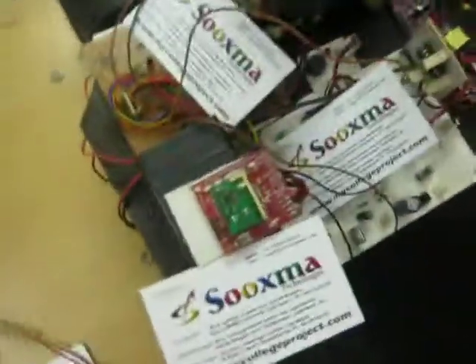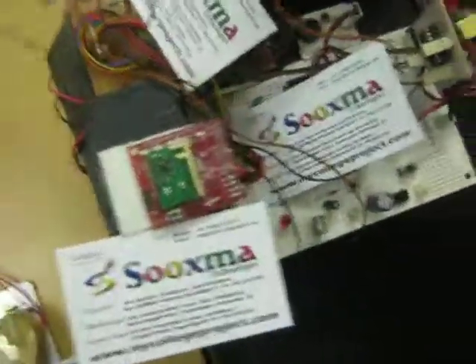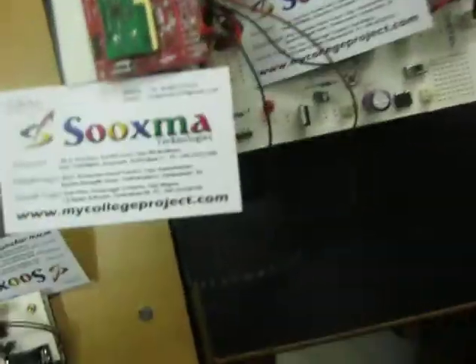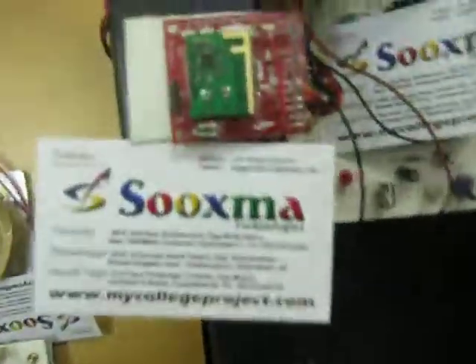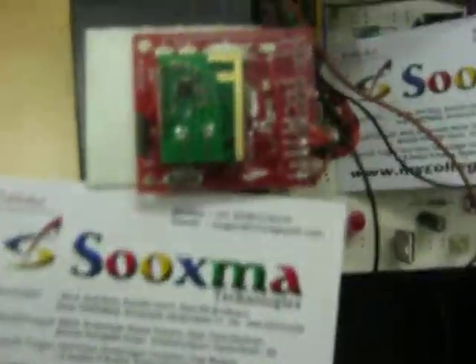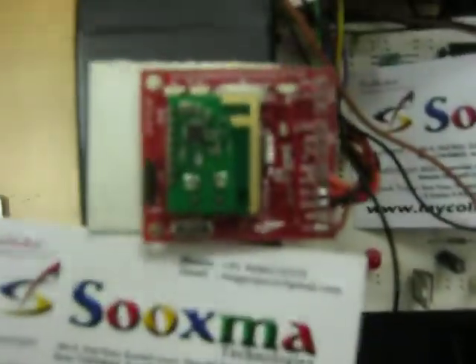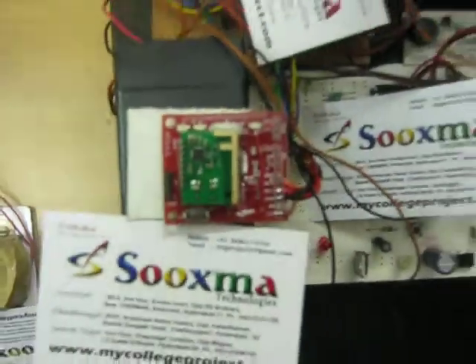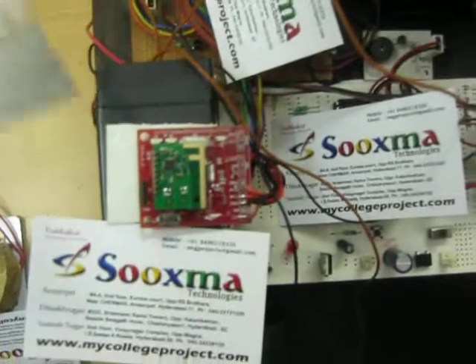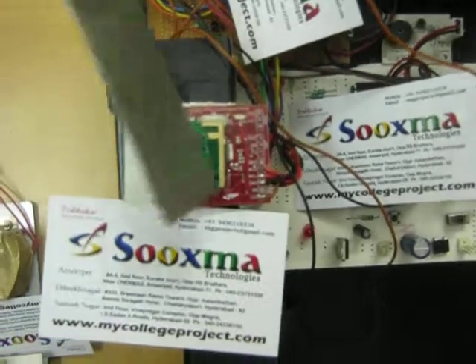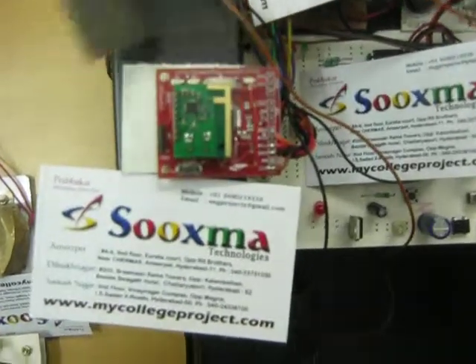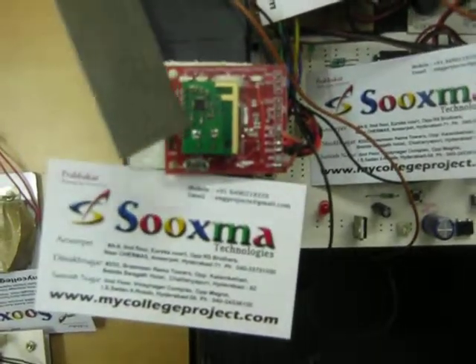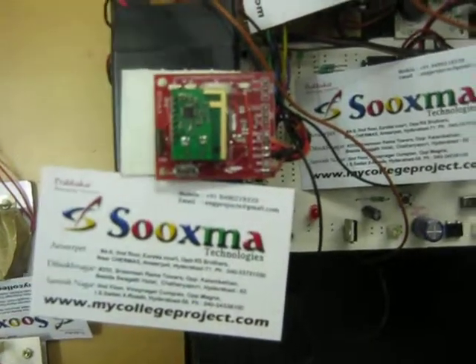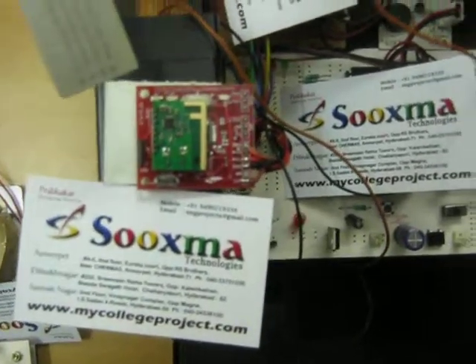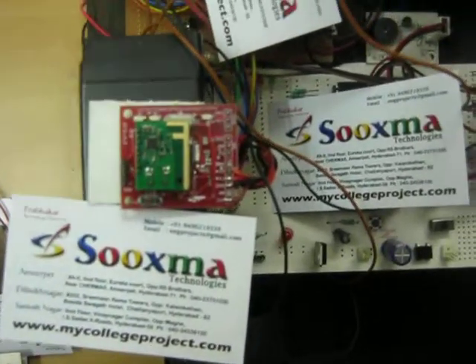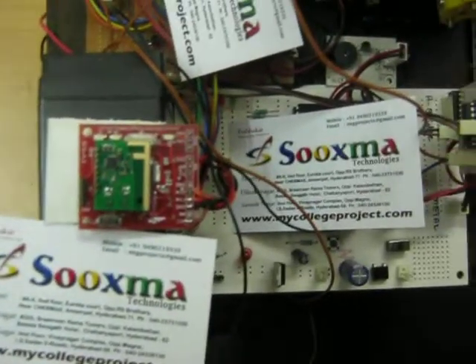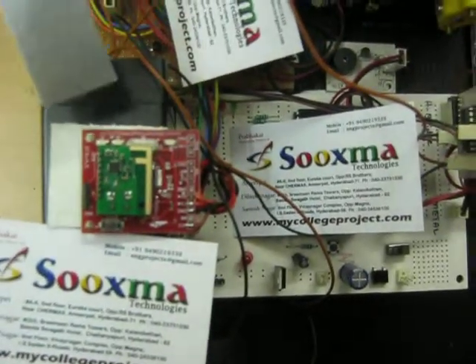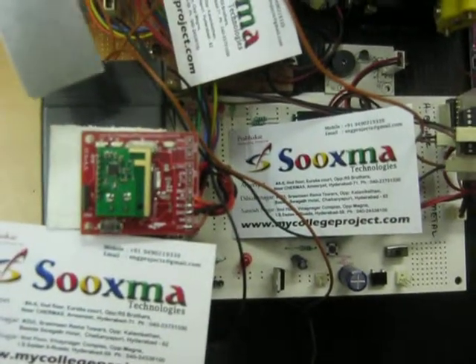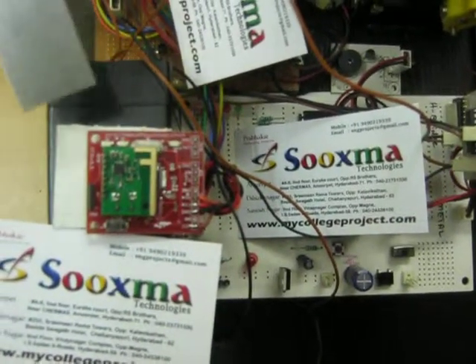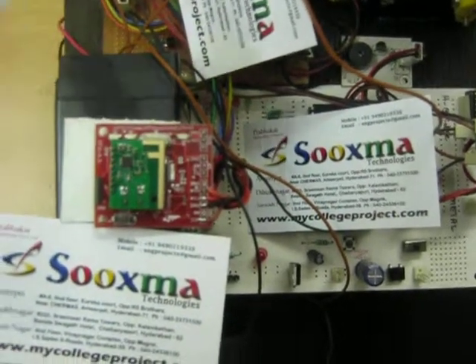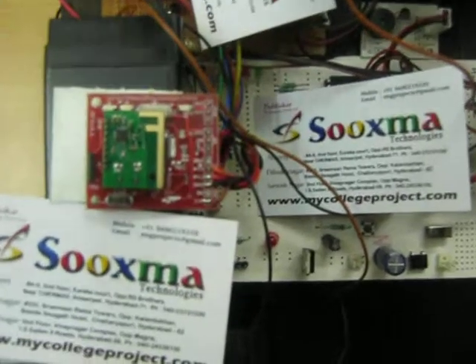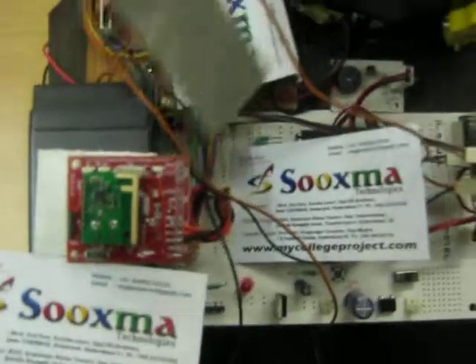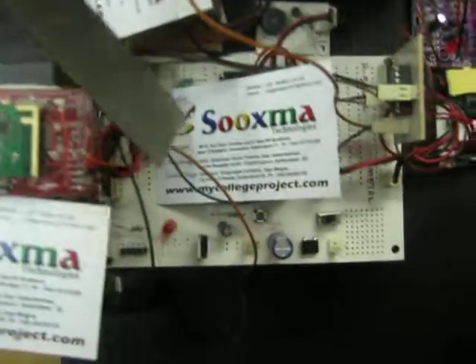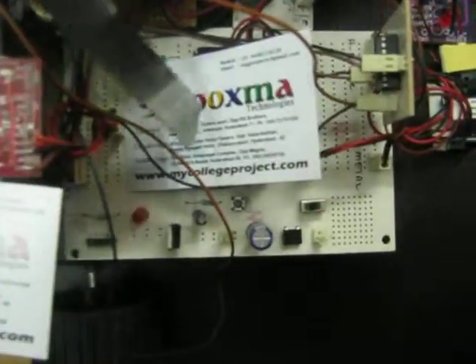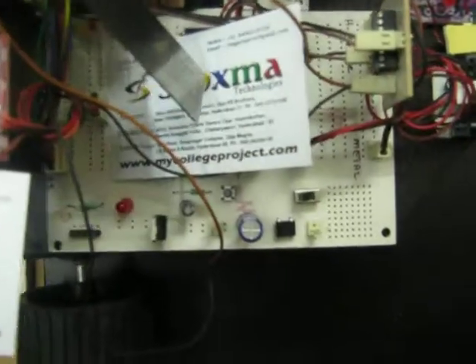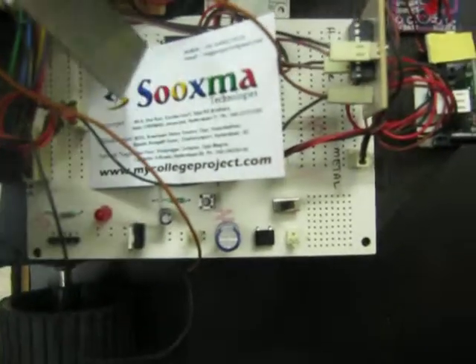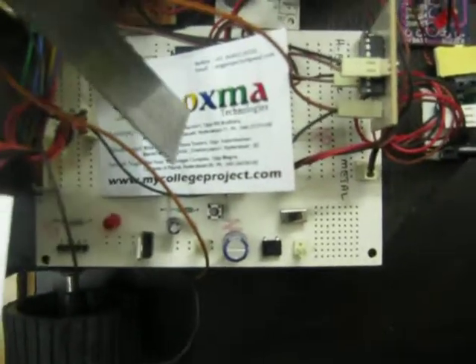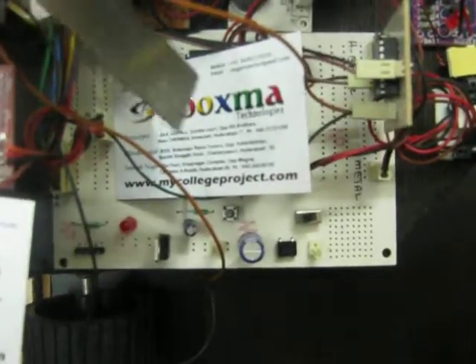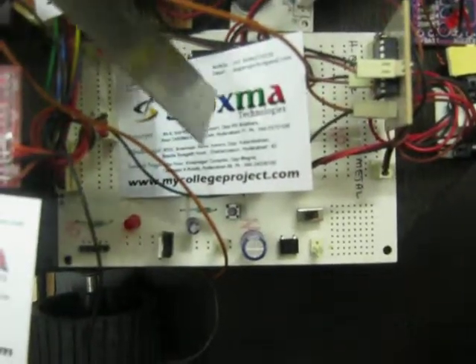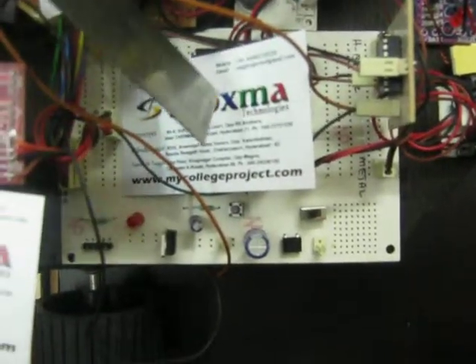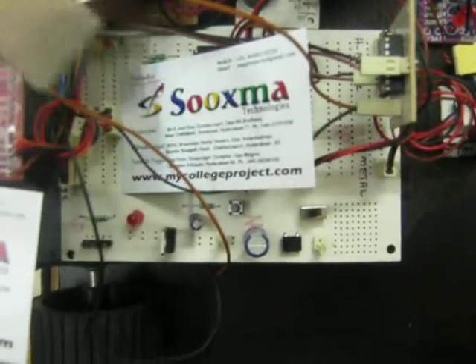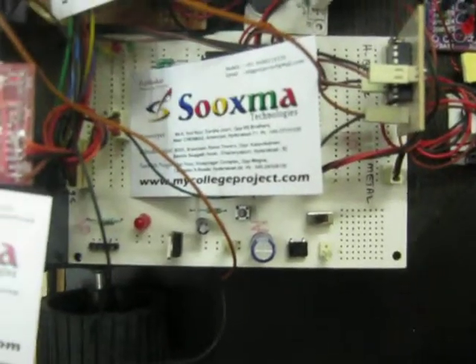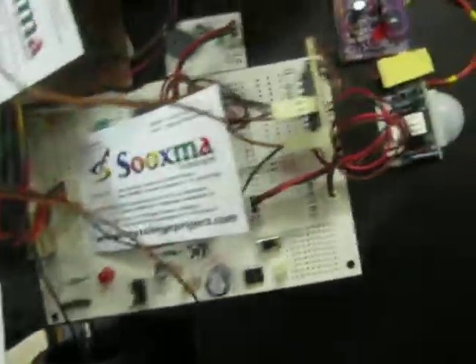In this project the receiver is nothing but the robot. This is the receiver Zigbee, and it receives the commands from the PC given by the user. It then gives the input to the controller. The controller takes the input from Zigbee and controls the robot.